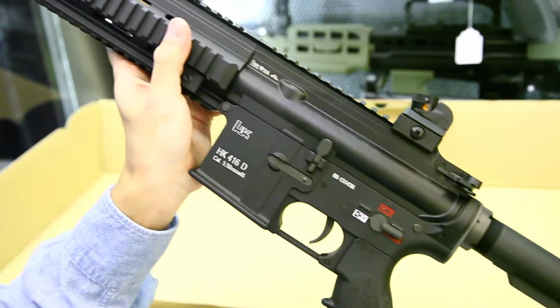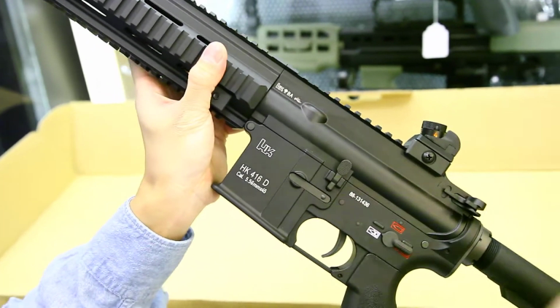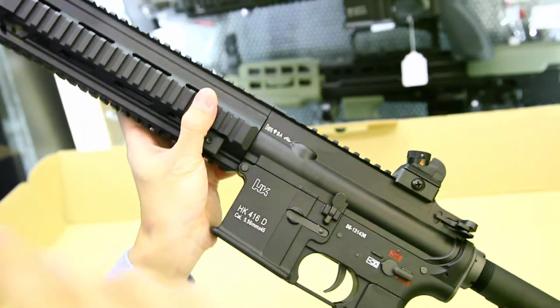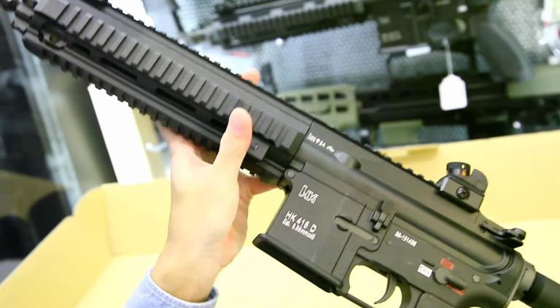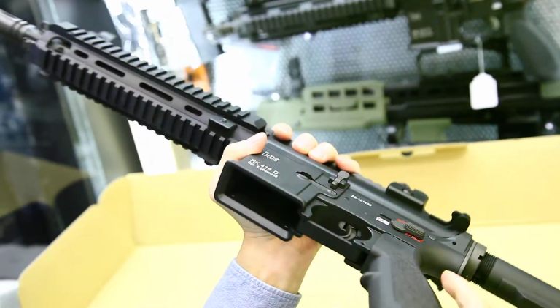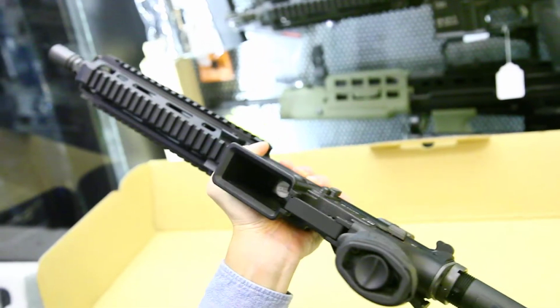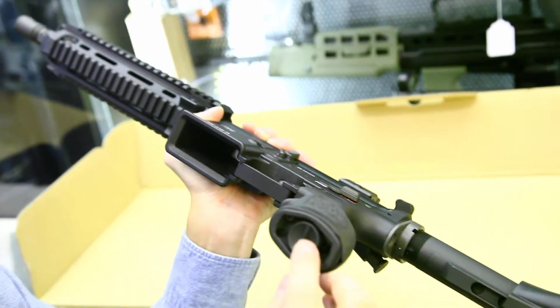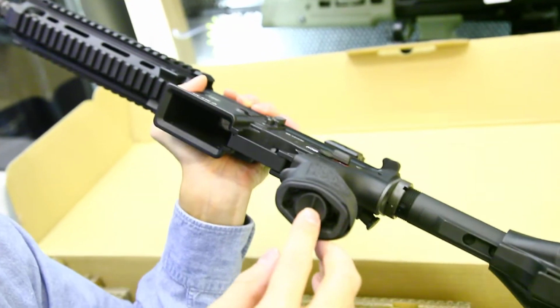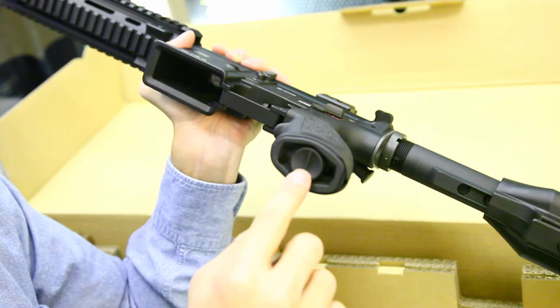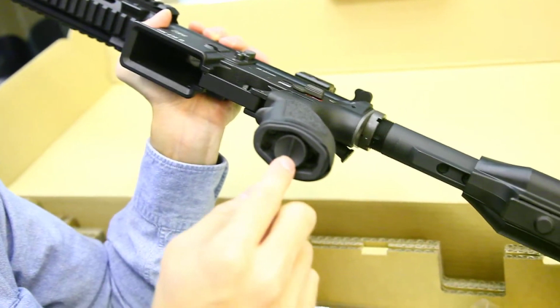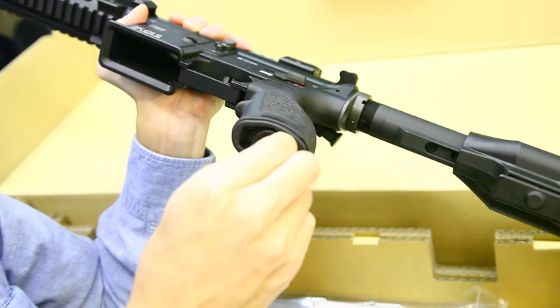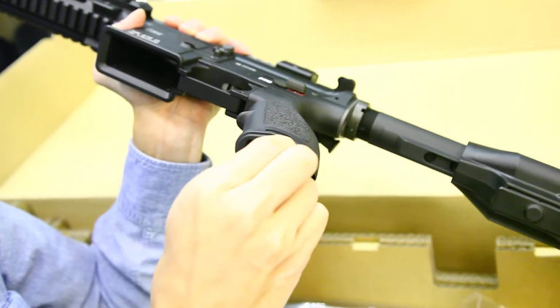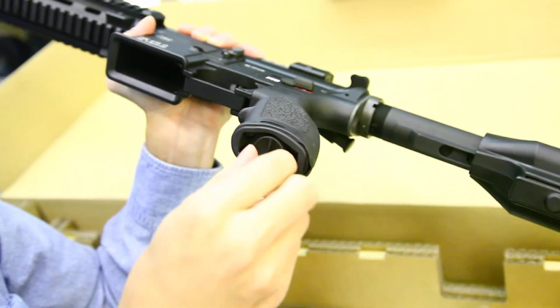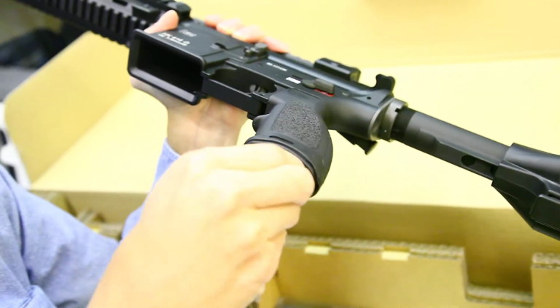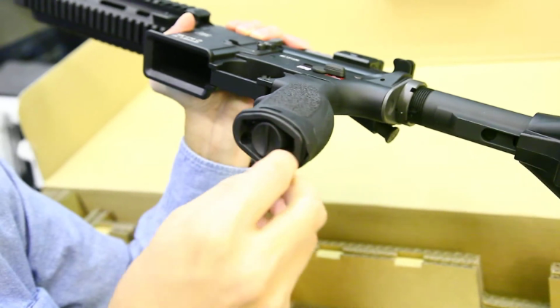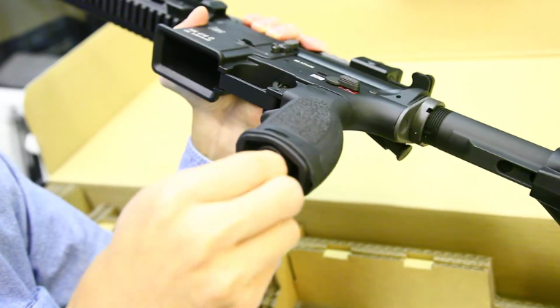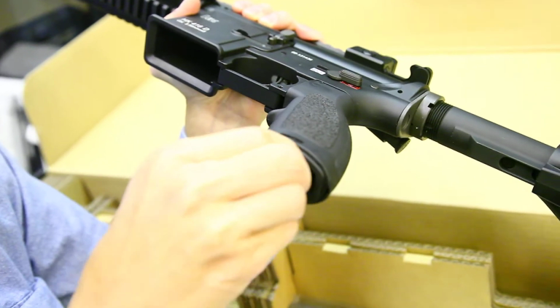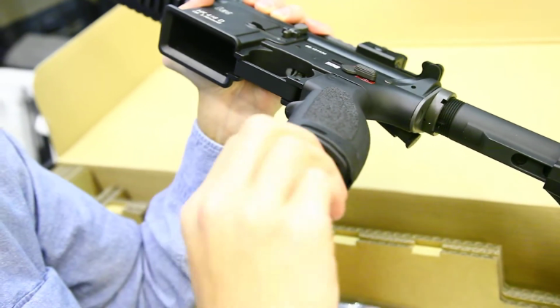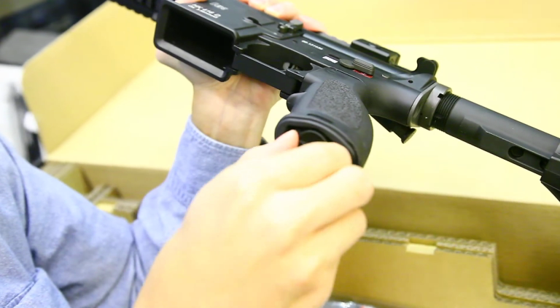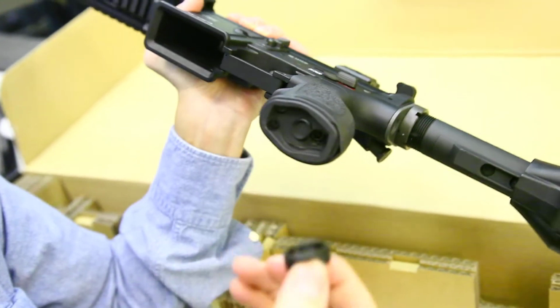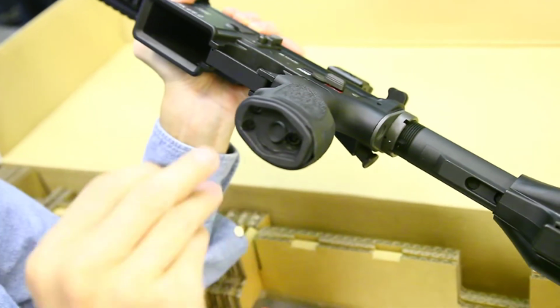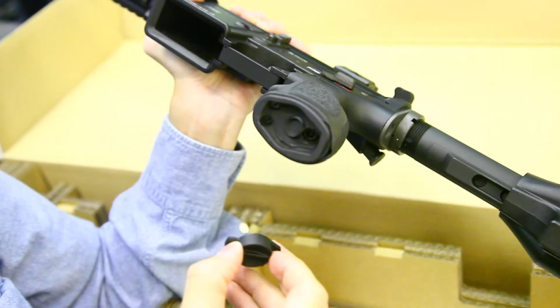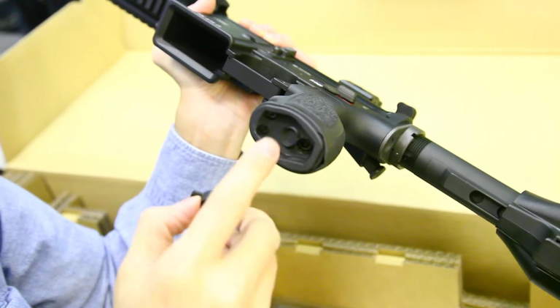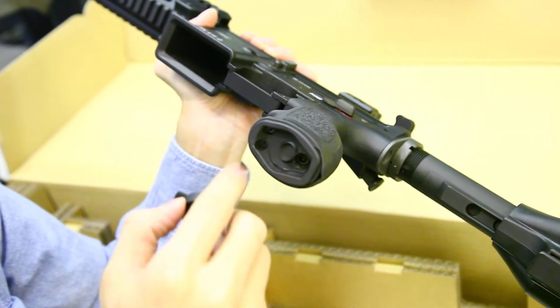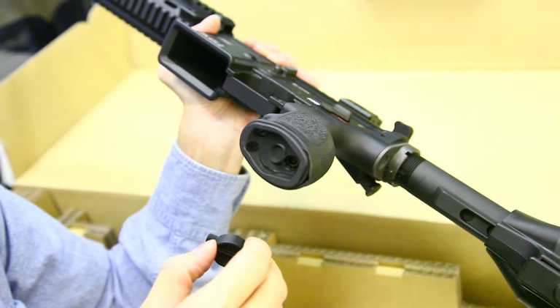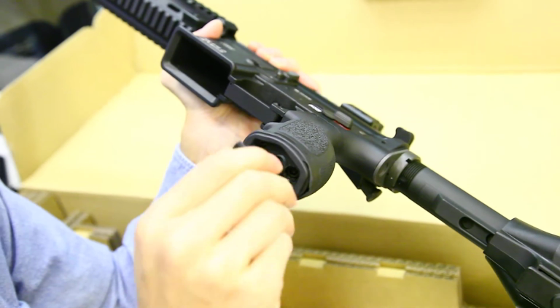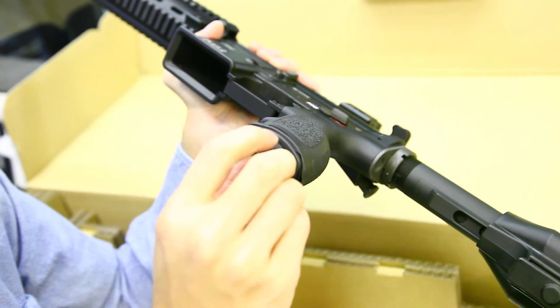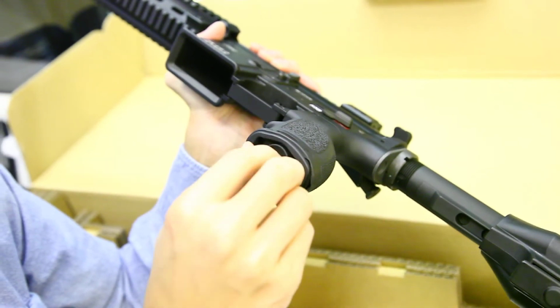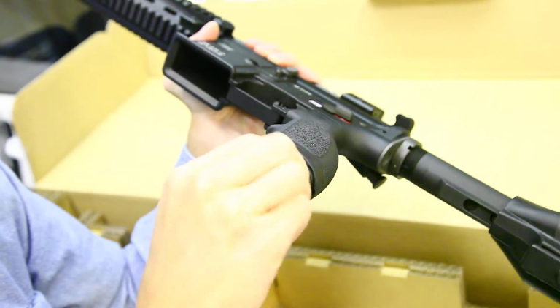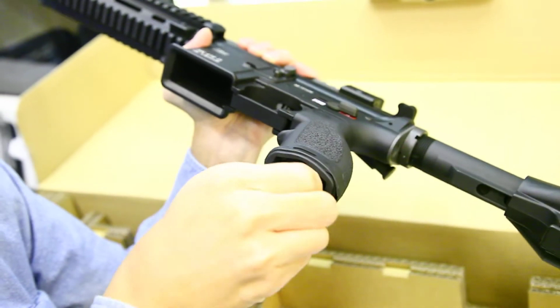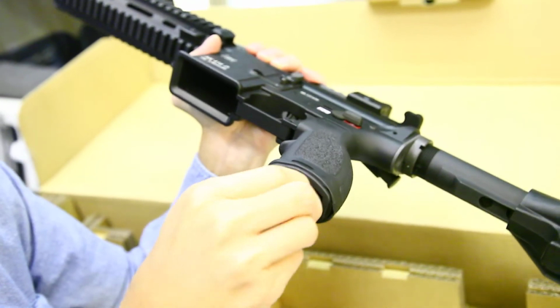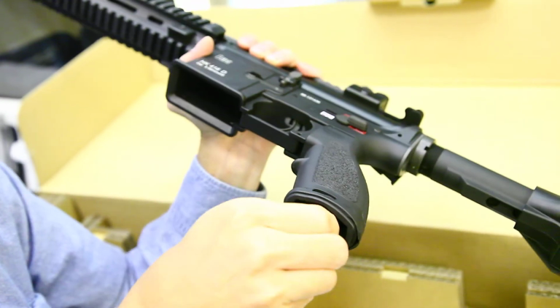The motor group has a fake battery storage design. You can twist and open this bit here, but it won't have any actual storage because the motor has to be inside. It's just one of the features.